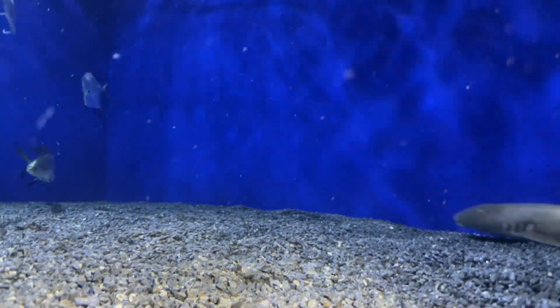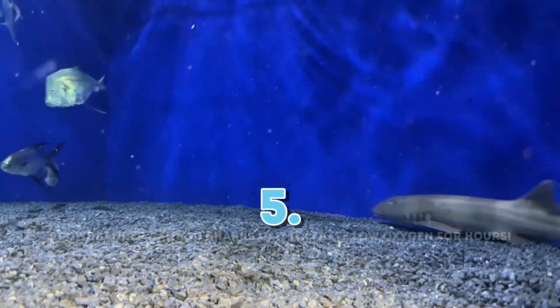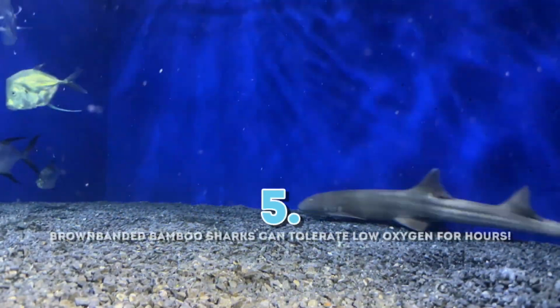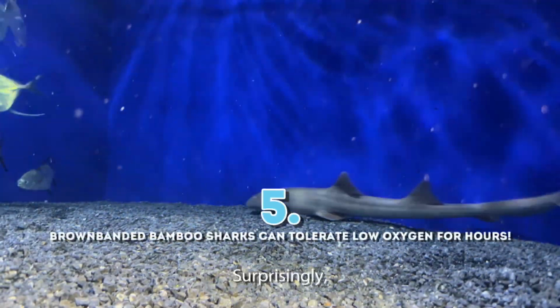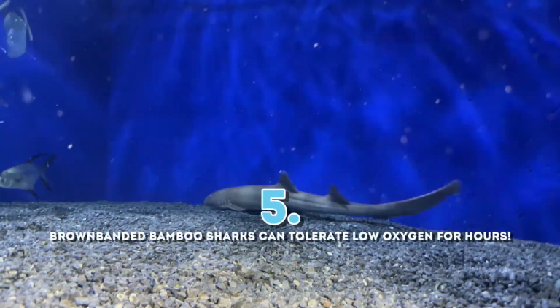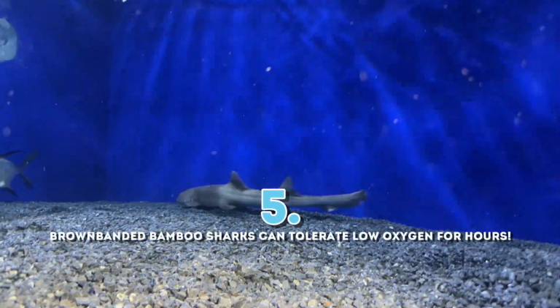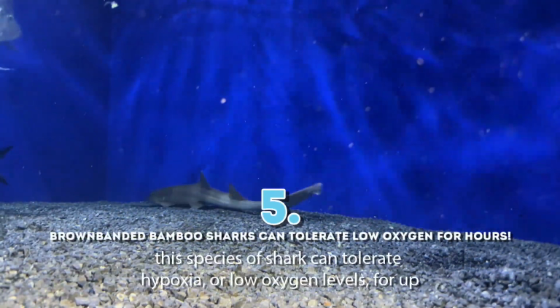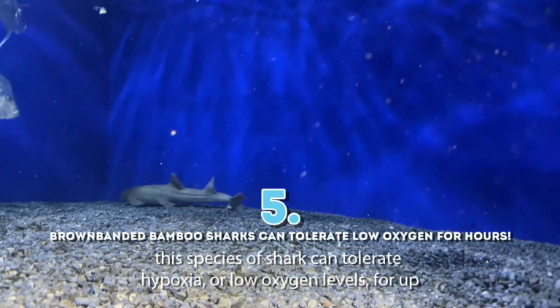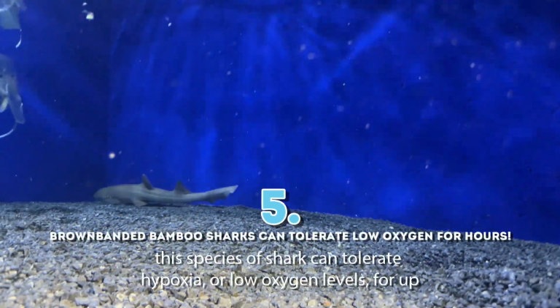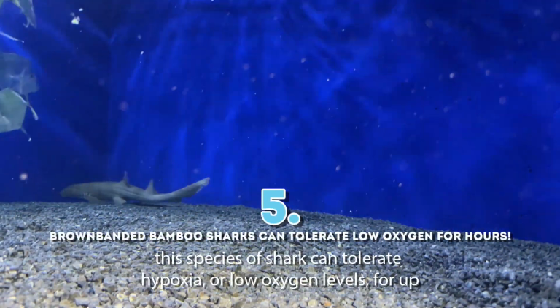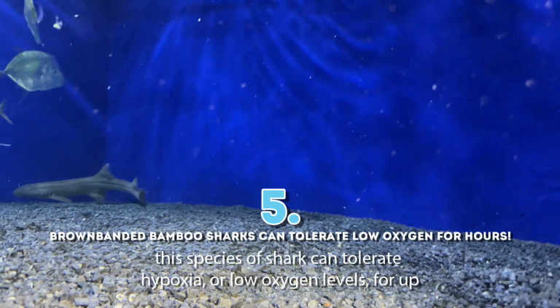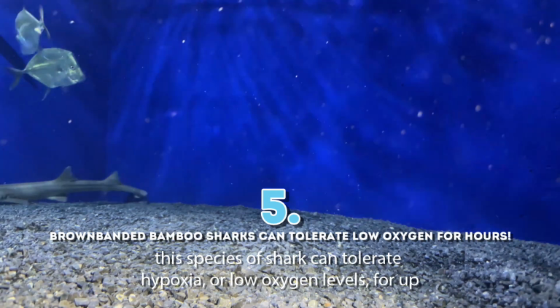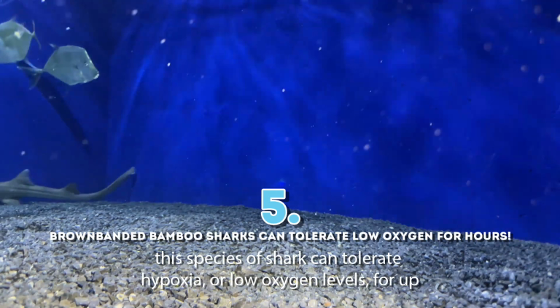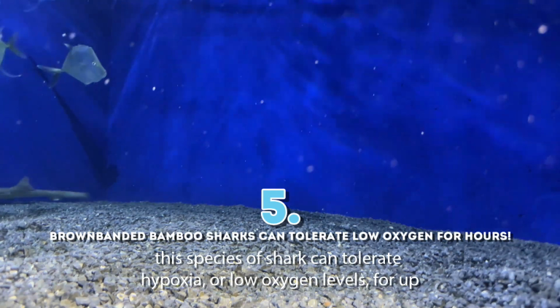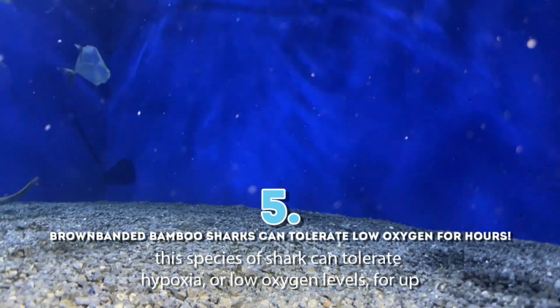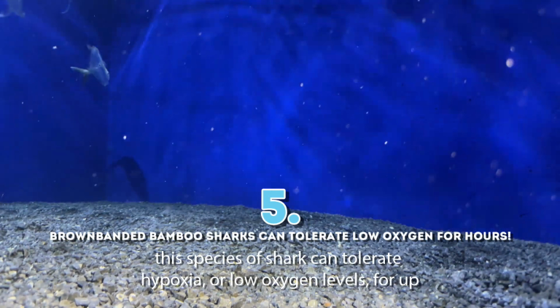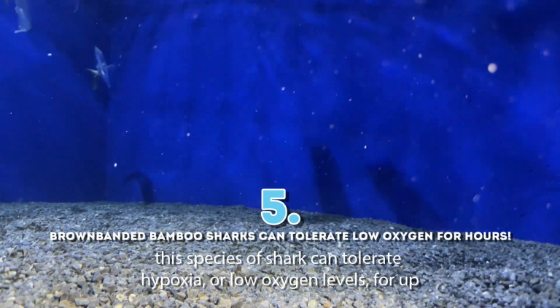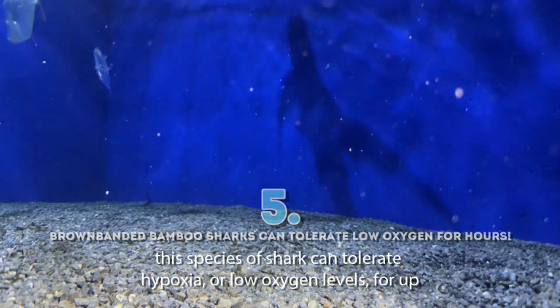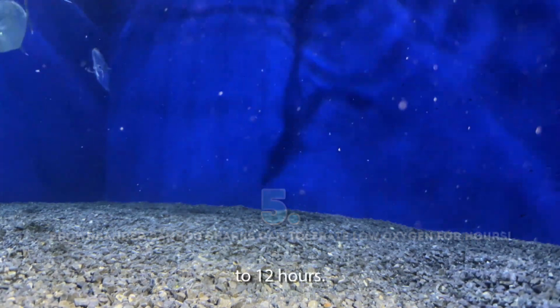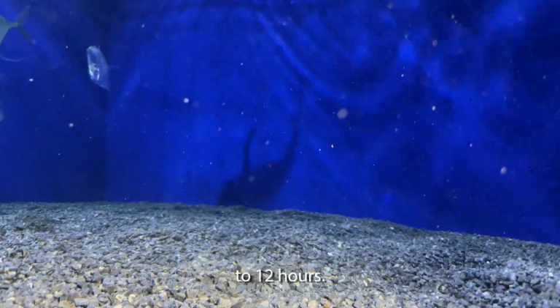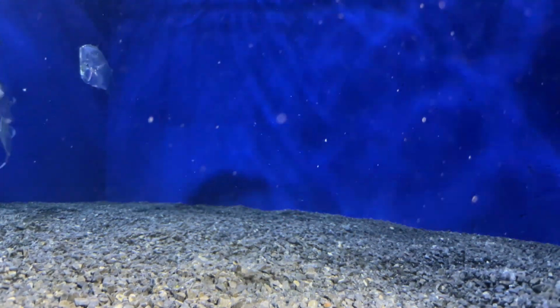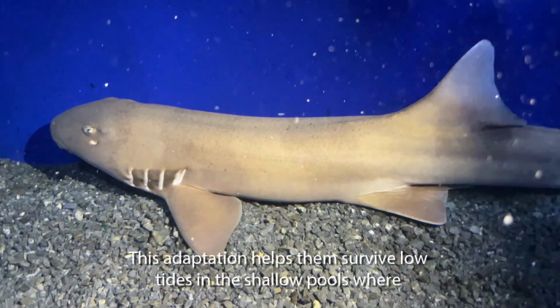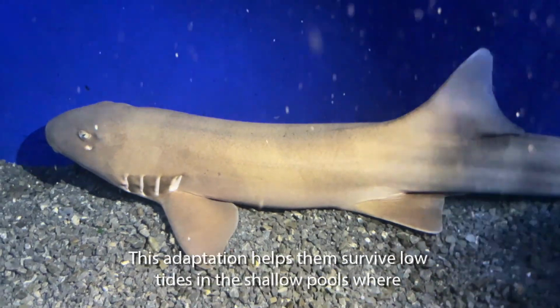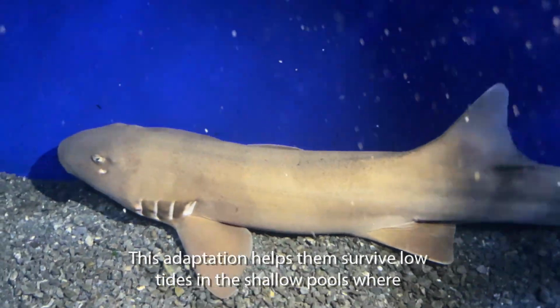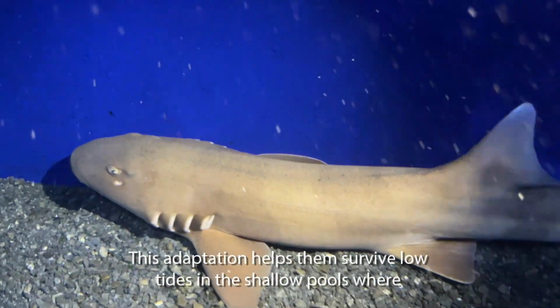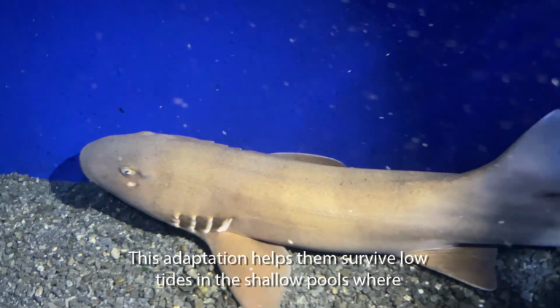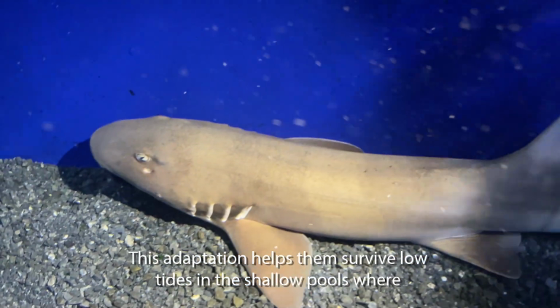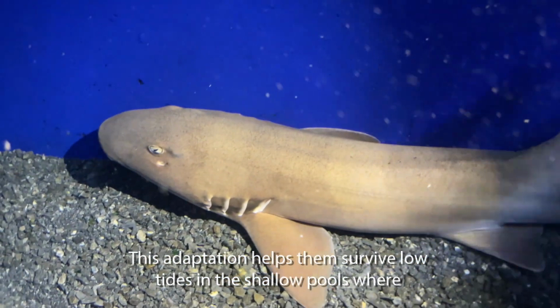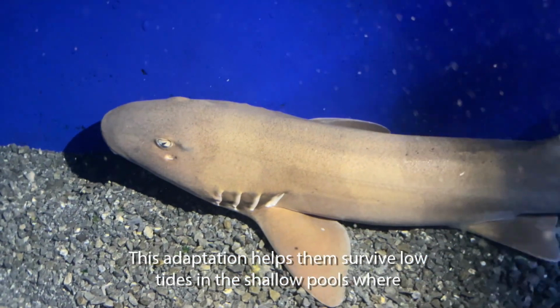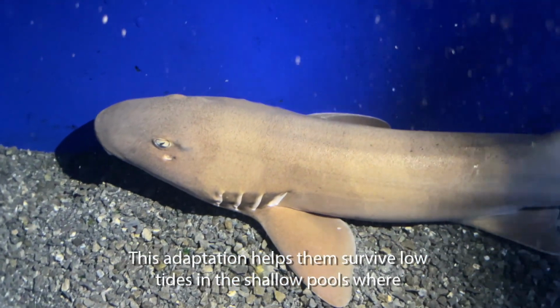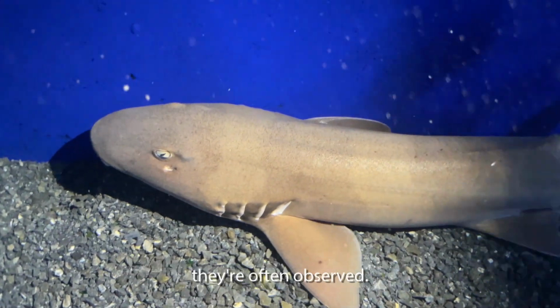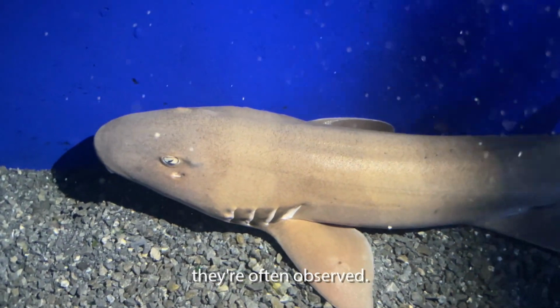And five: surprisingly, this species of shark can tolerate hypoxia, or low oxygen levels, for up to 12 hours. This adaptation helps them survive low tides in the shallow pools where they're often observed.